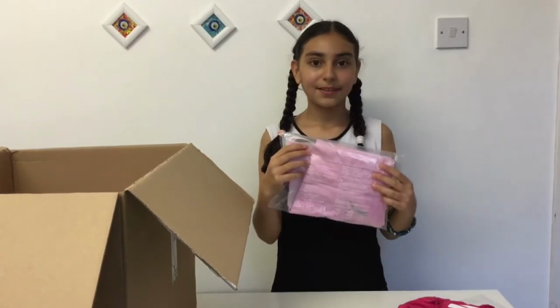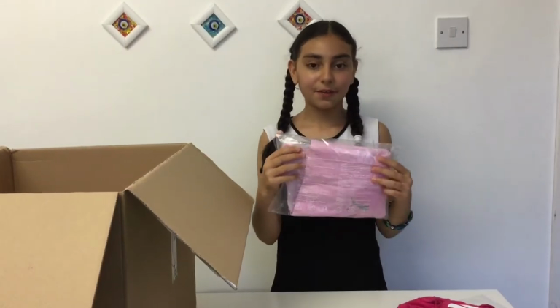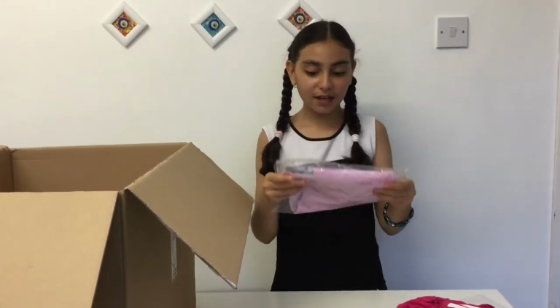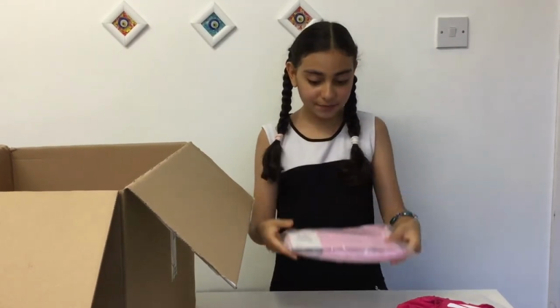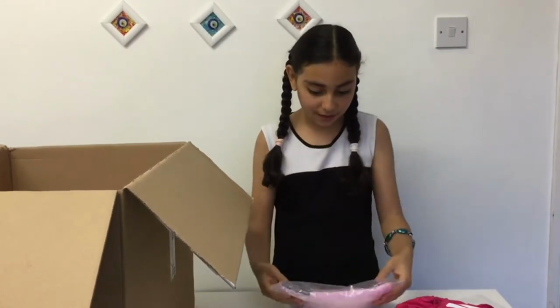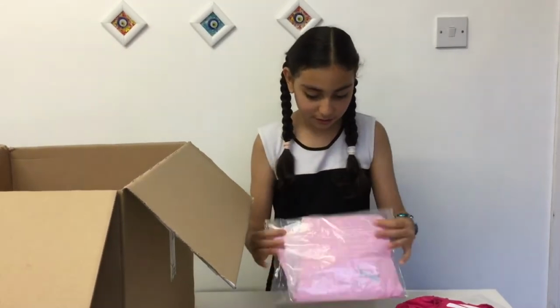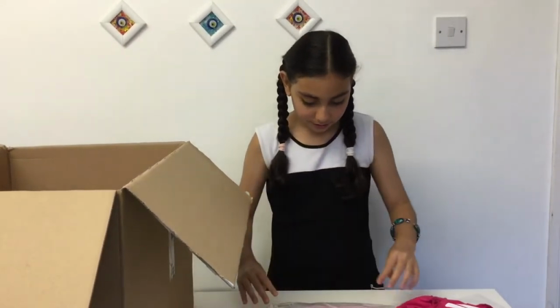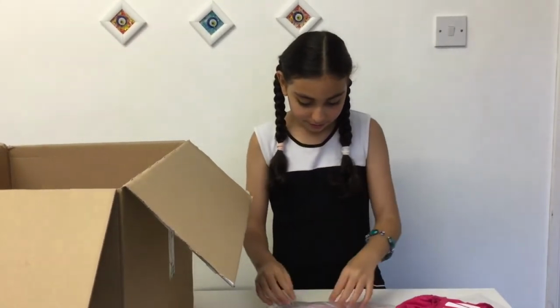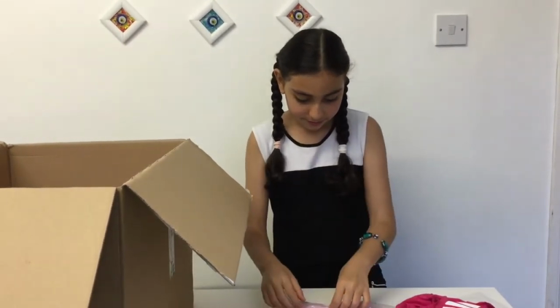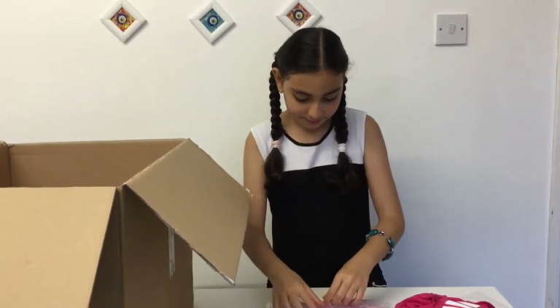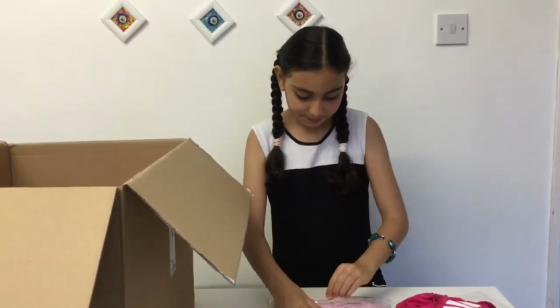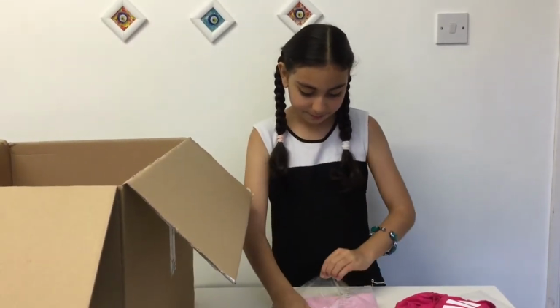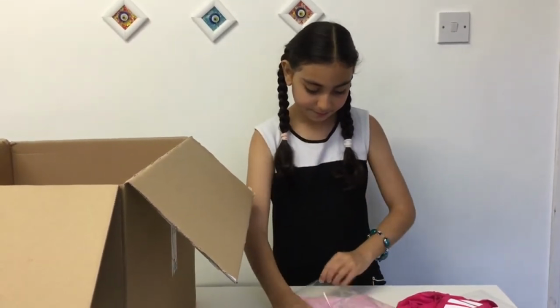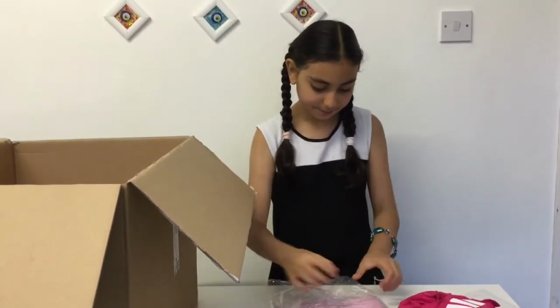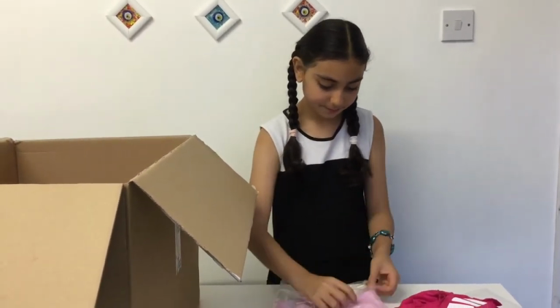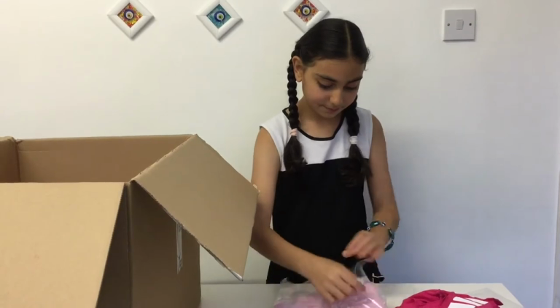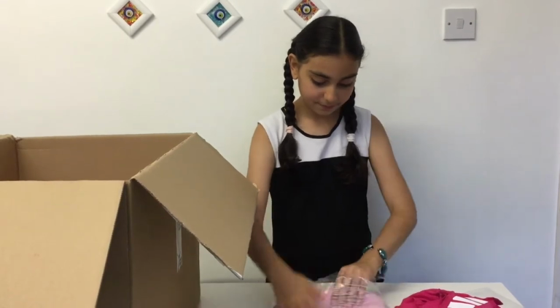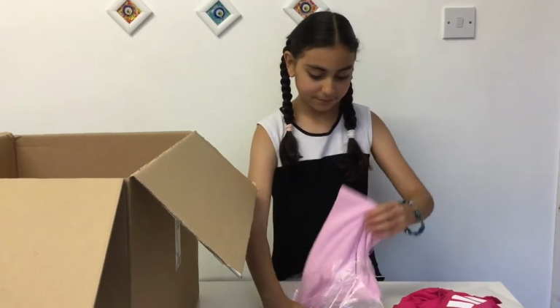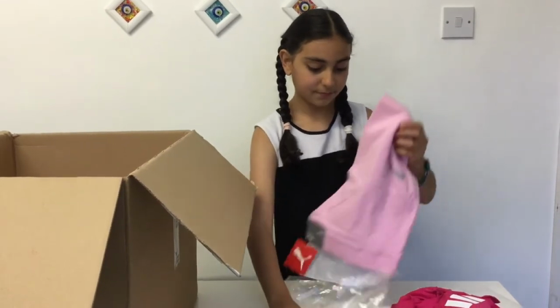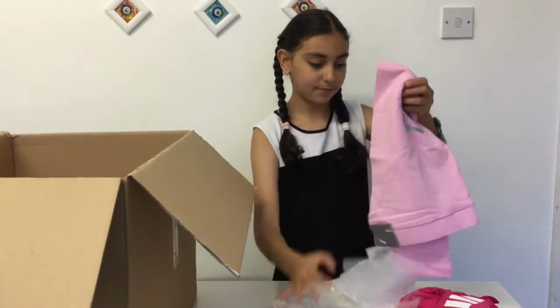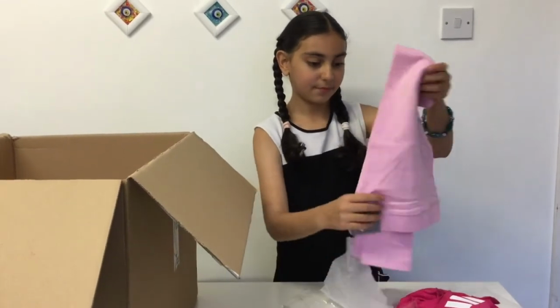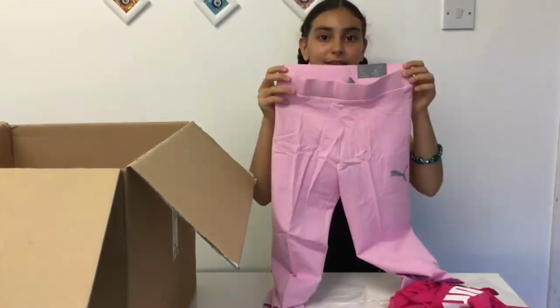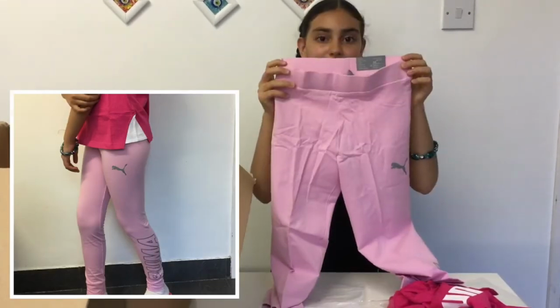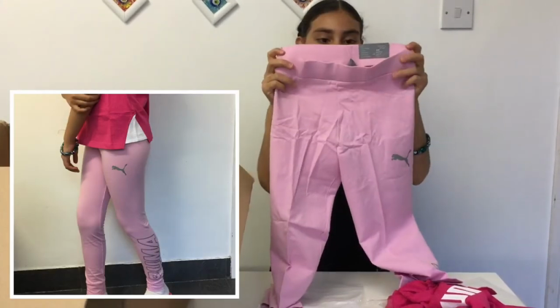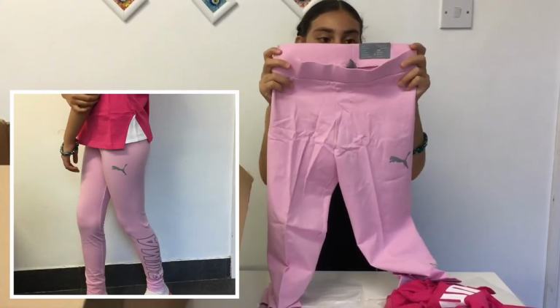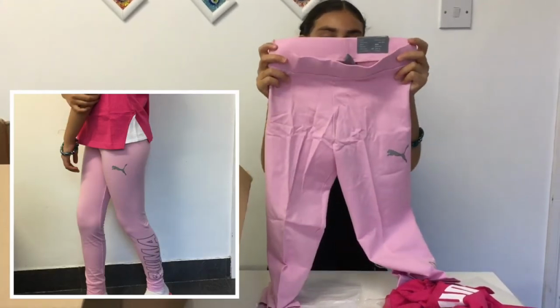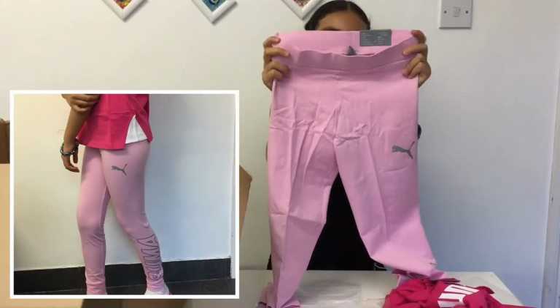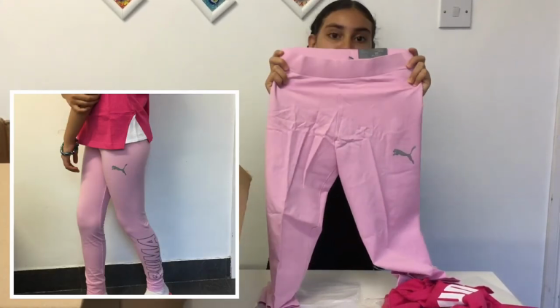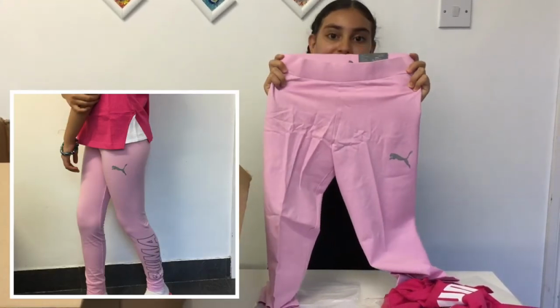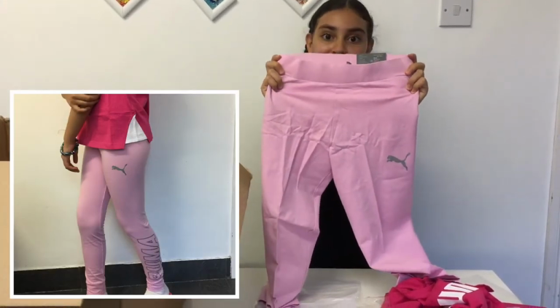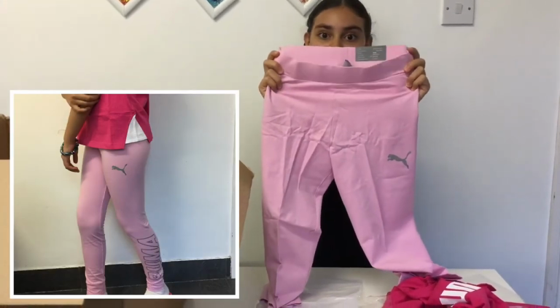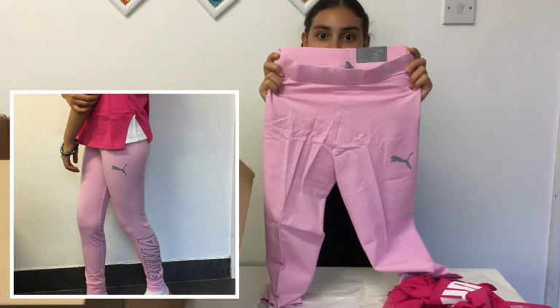The third item that I got is a legging and it's pink, and I love it as well.